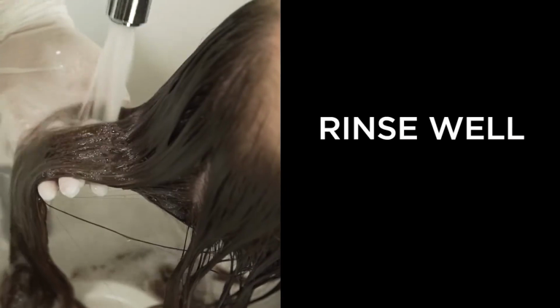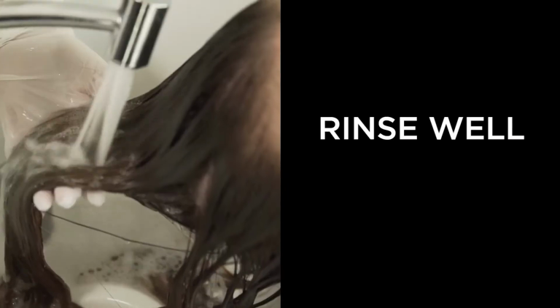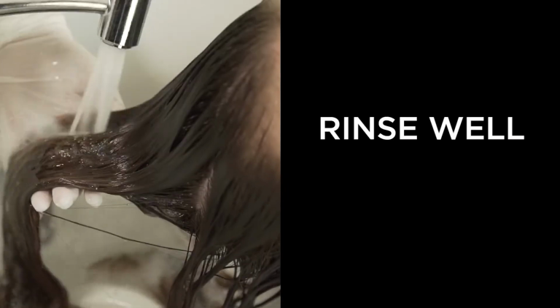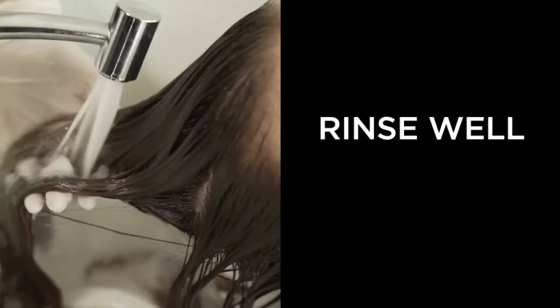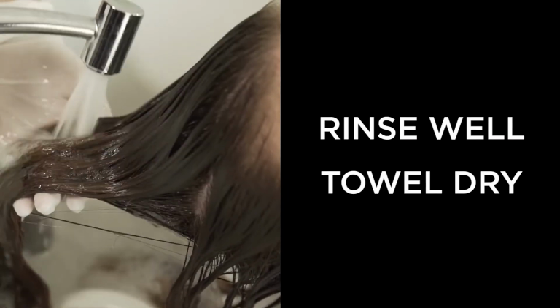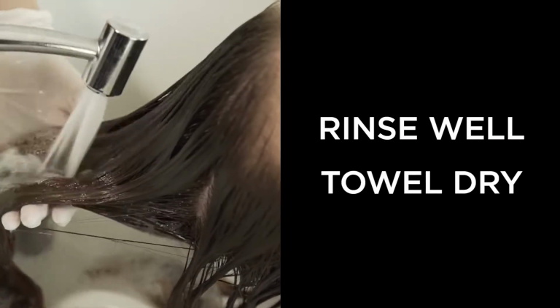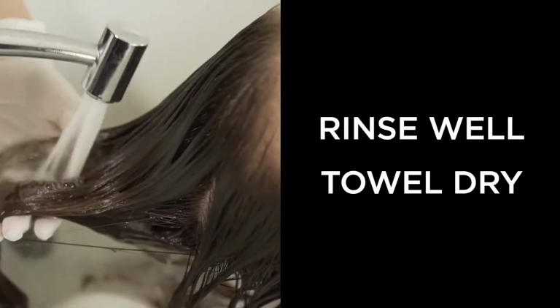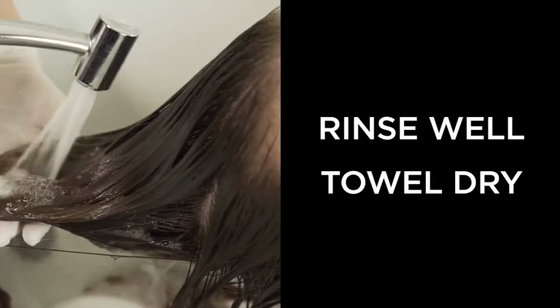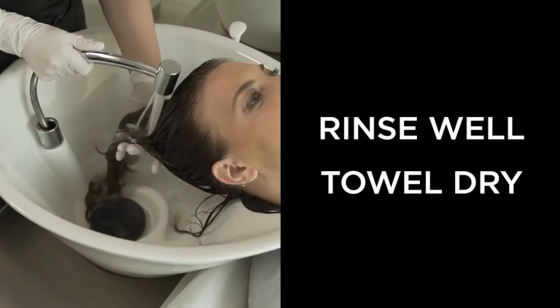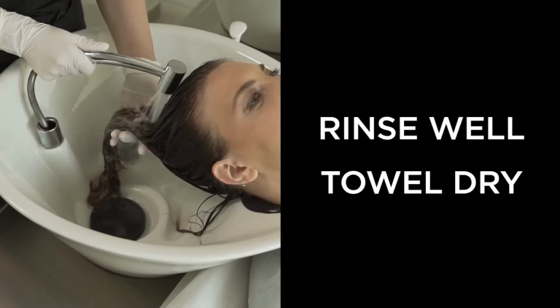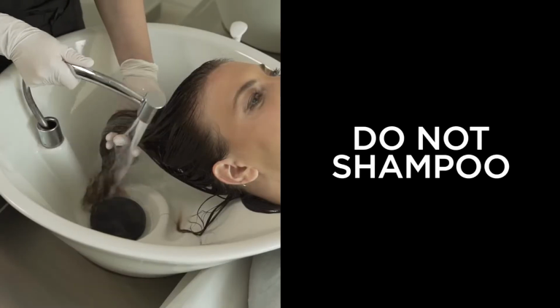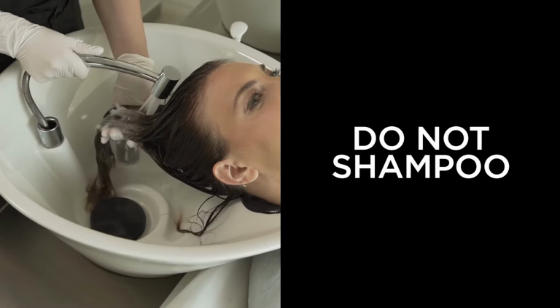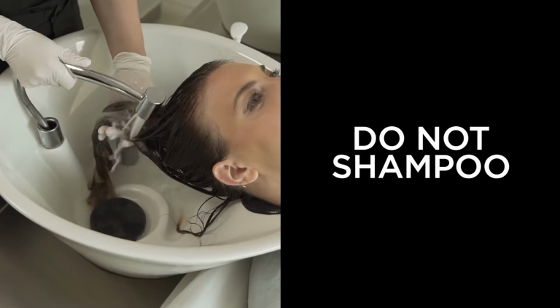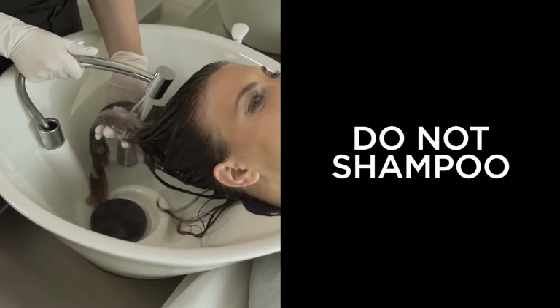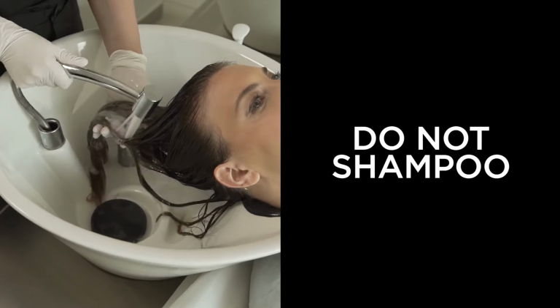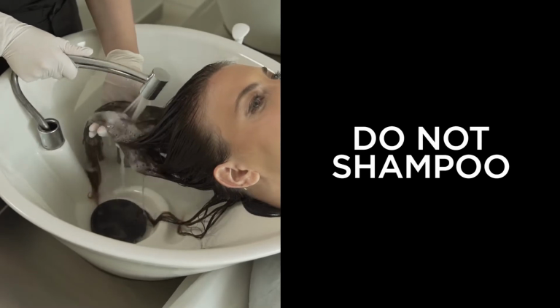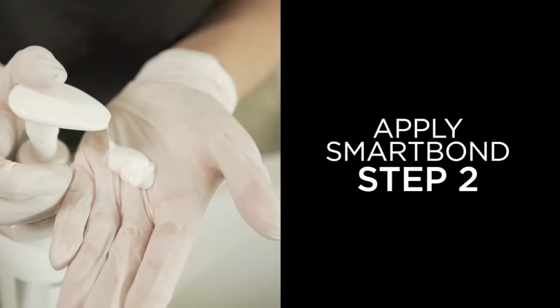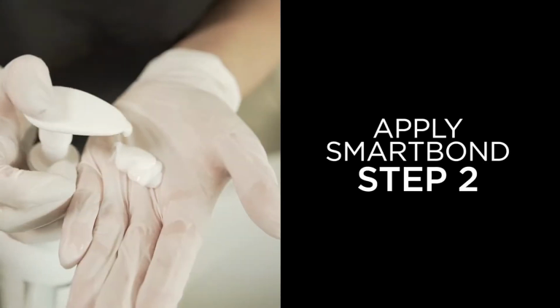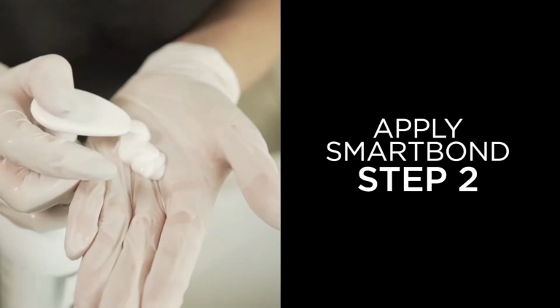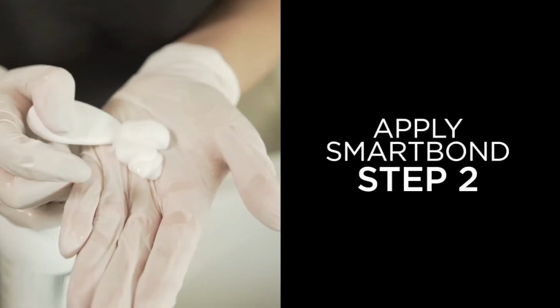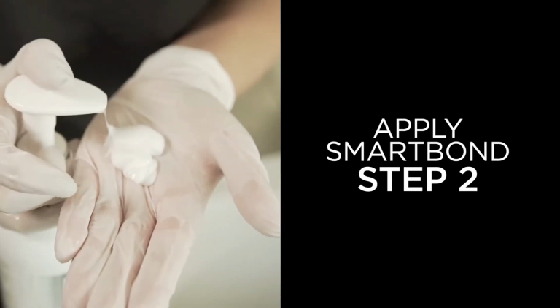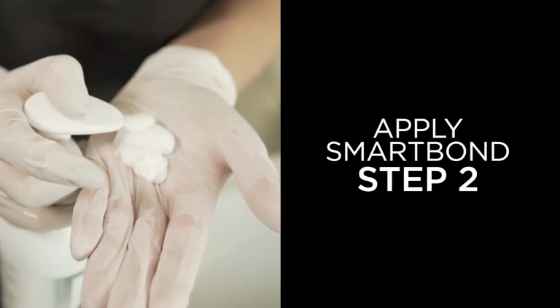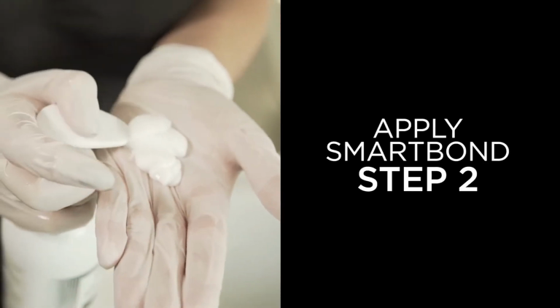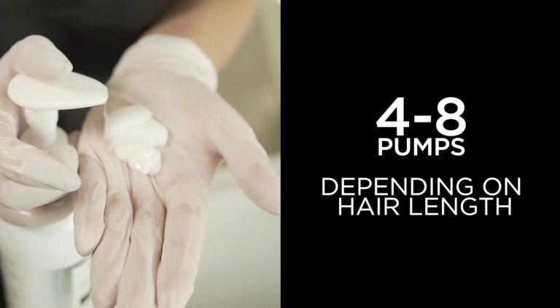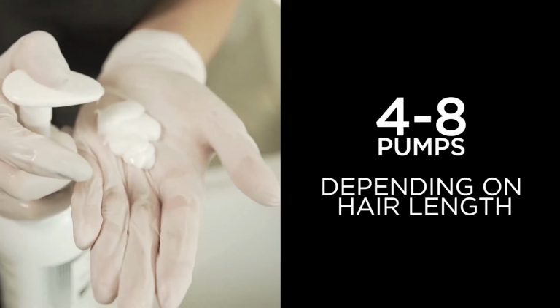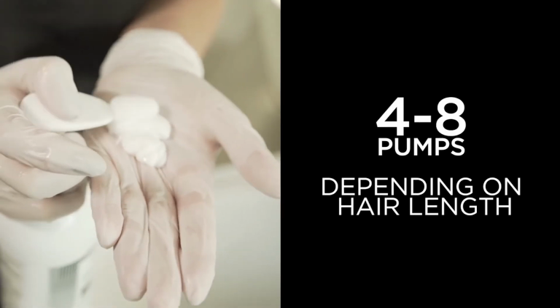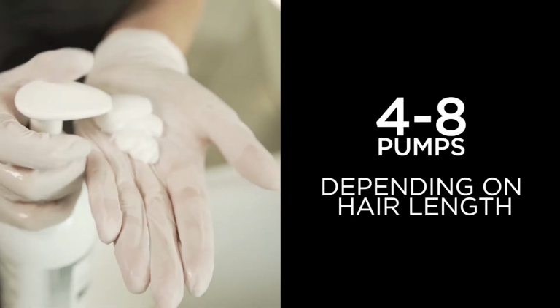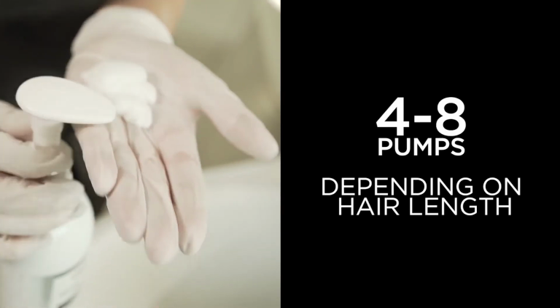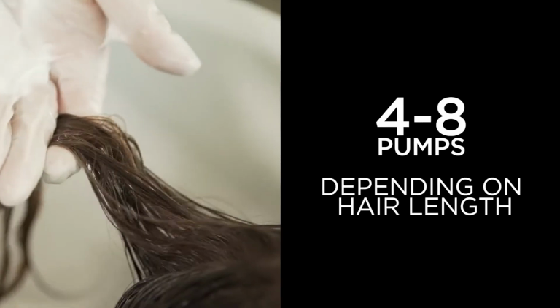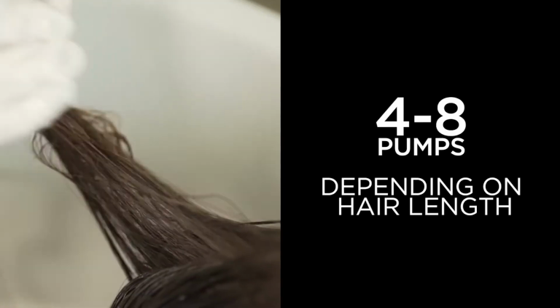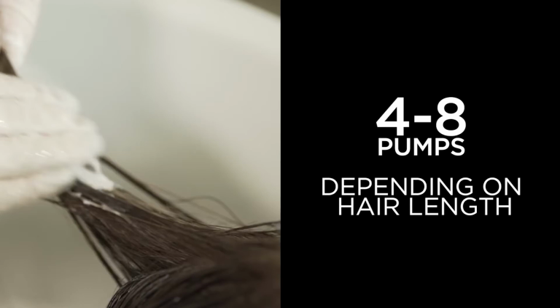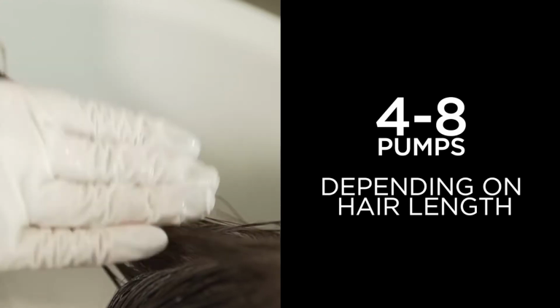Rinse well and towel dry hair. Remember, don't shampoo. Apply Smart Bond step 2, 4 to 8 pumps depending on the hair length.